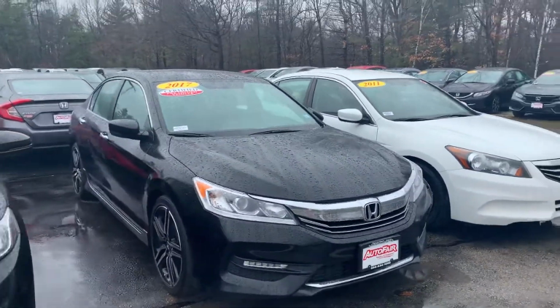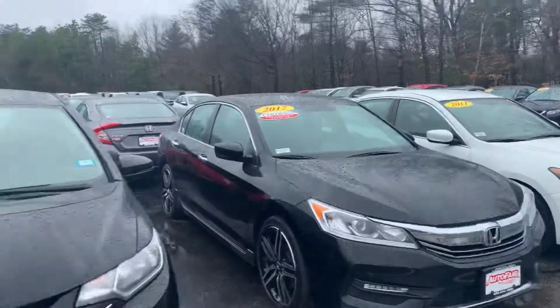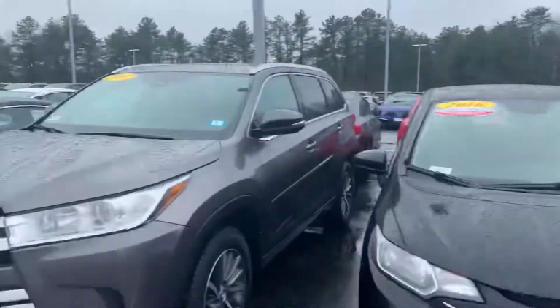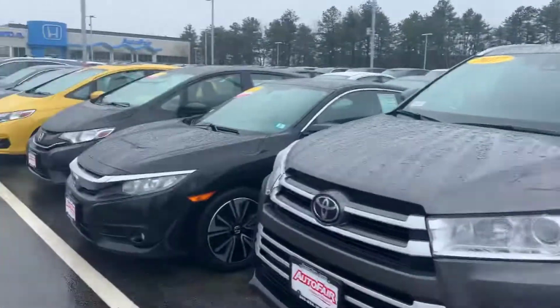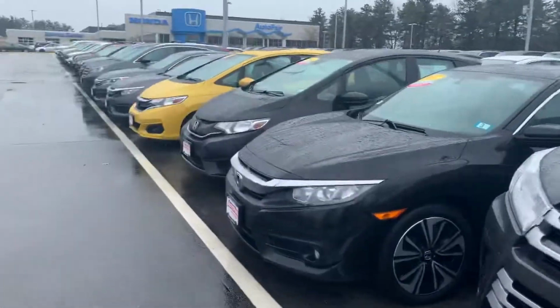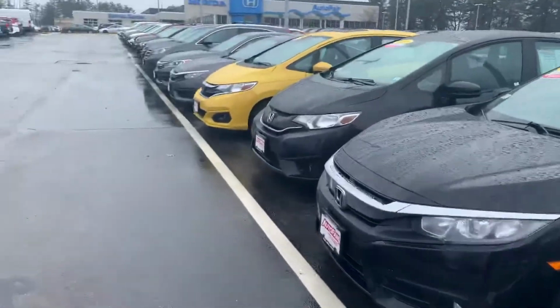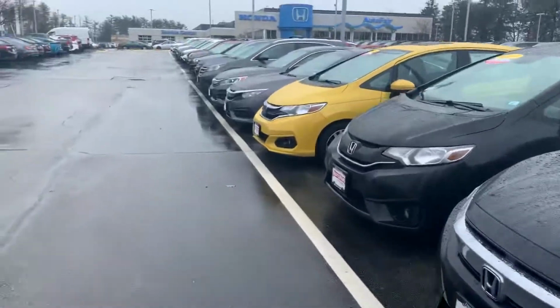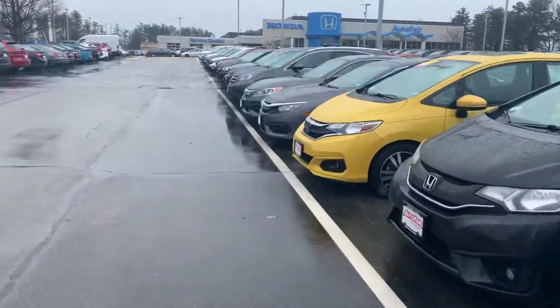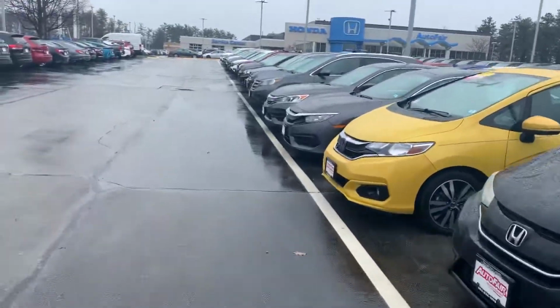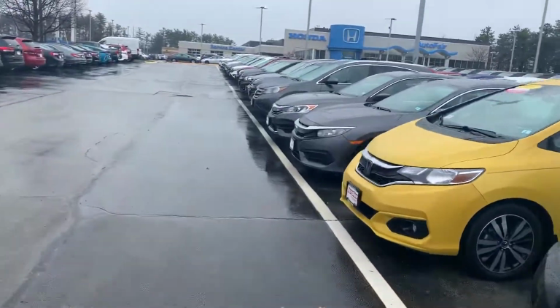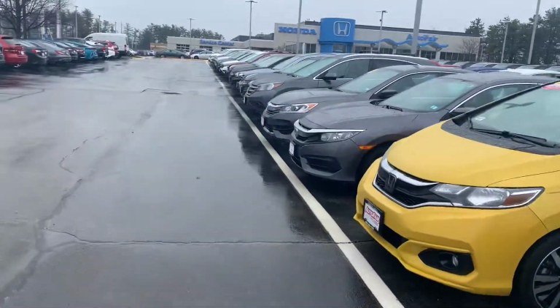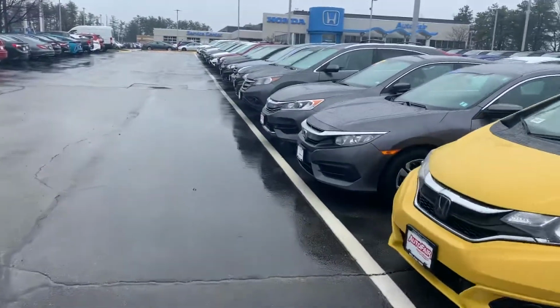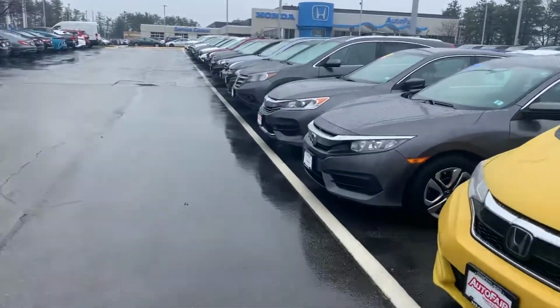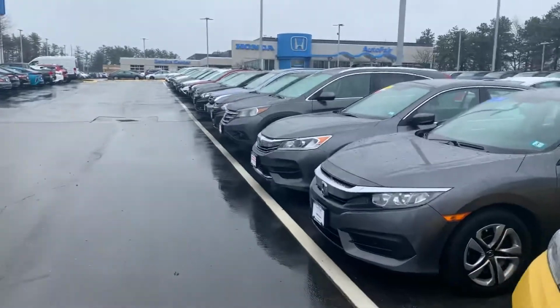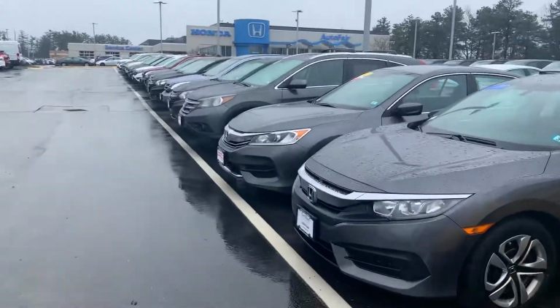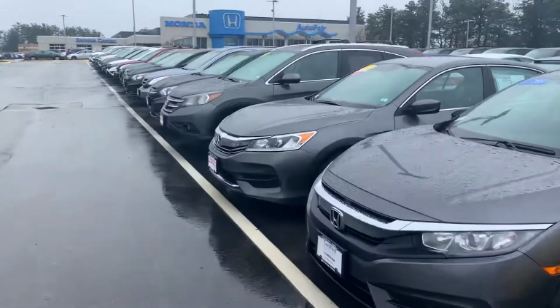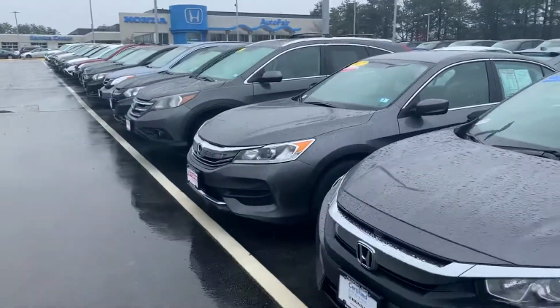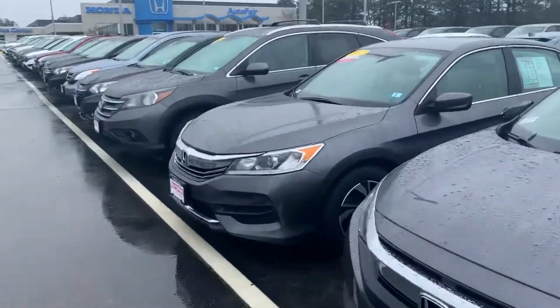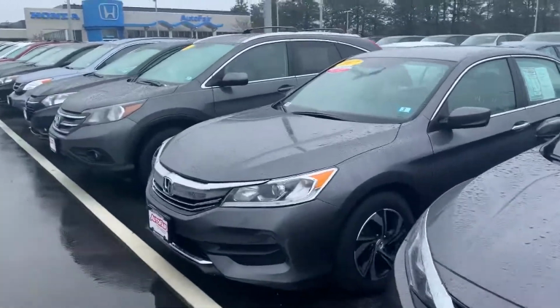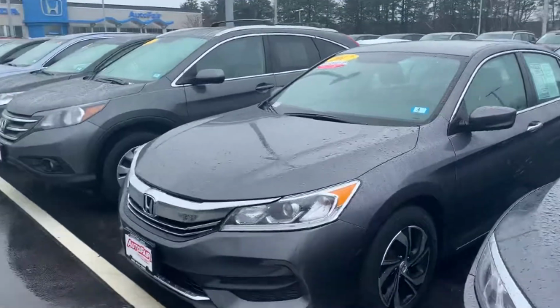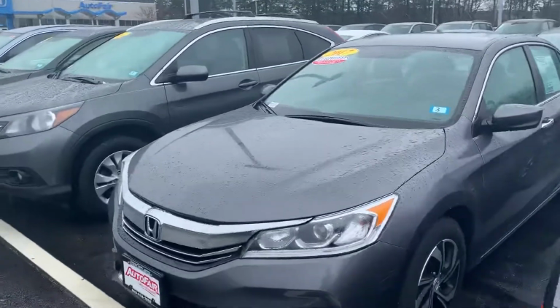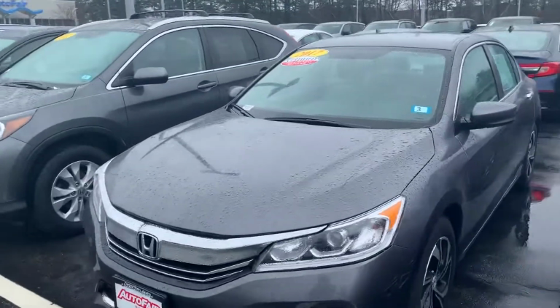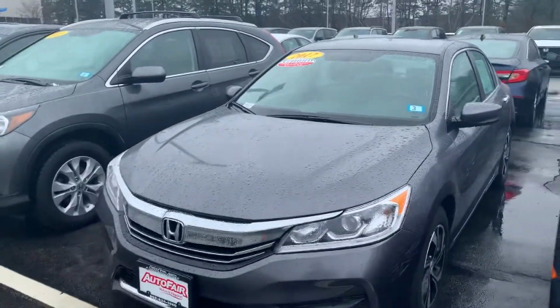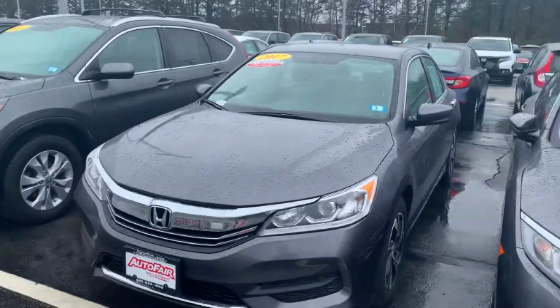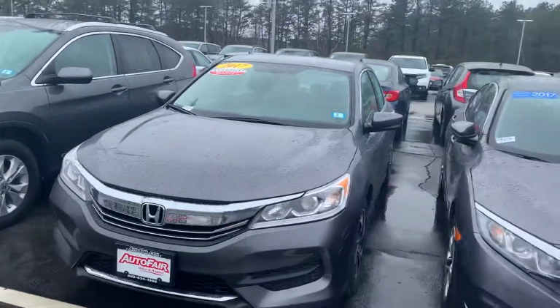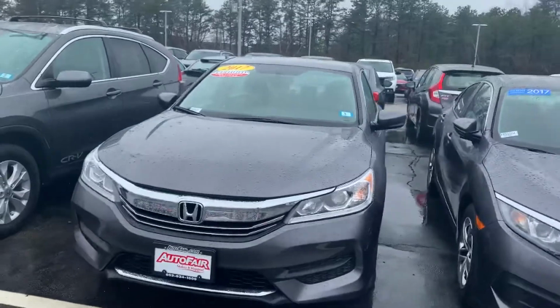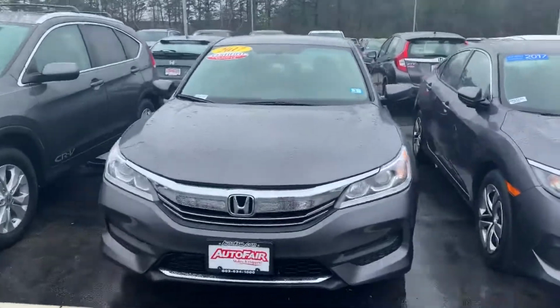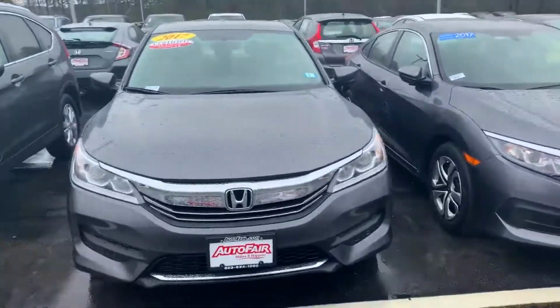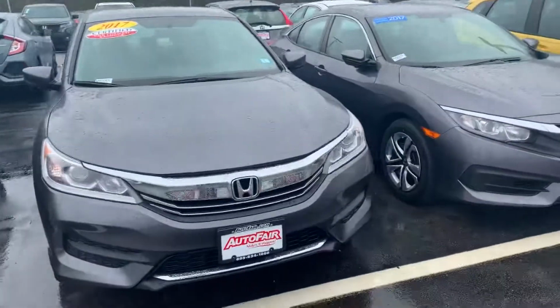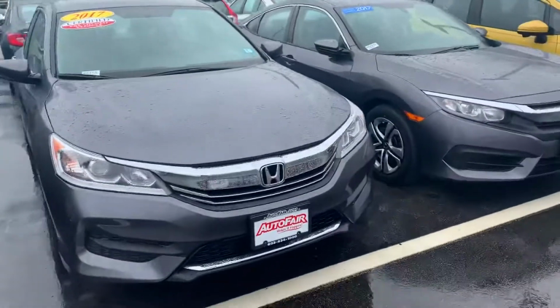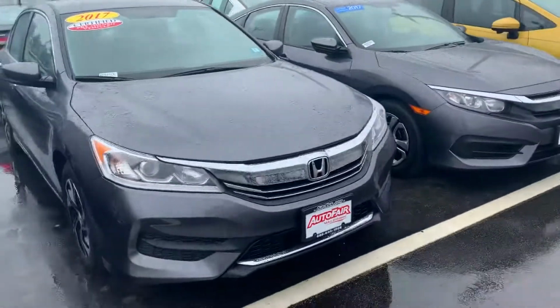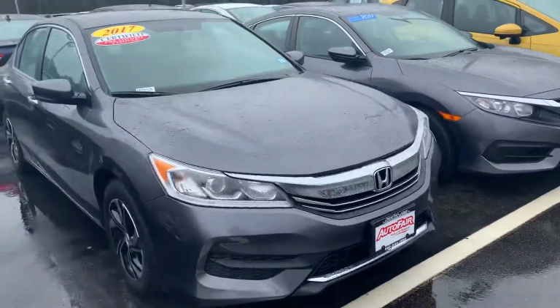Right down here I have the LX version. Same AutoFair certification, three years or 125,000 miles. This one also has just over 40,000 miles on it.